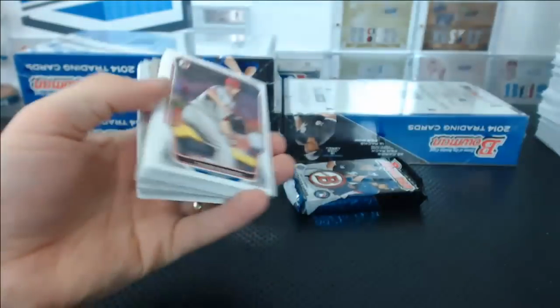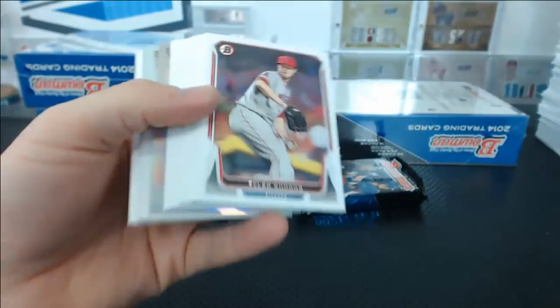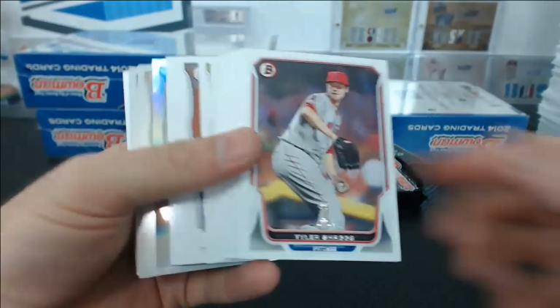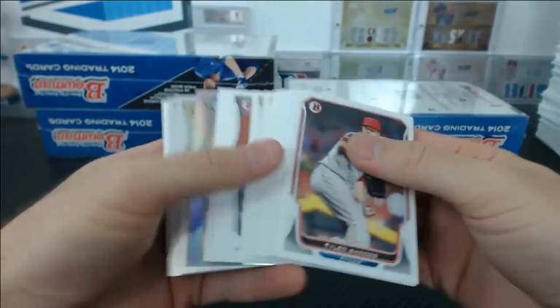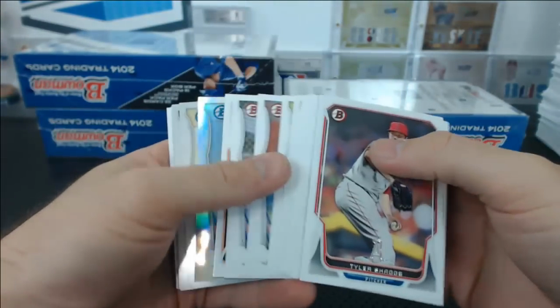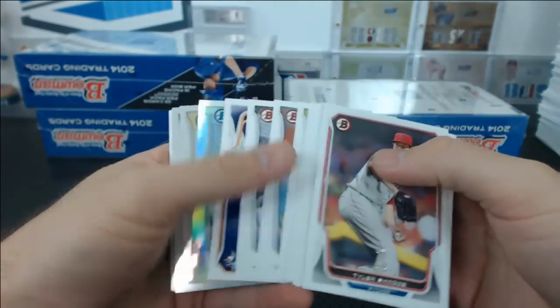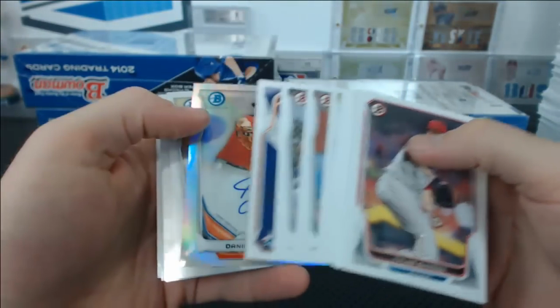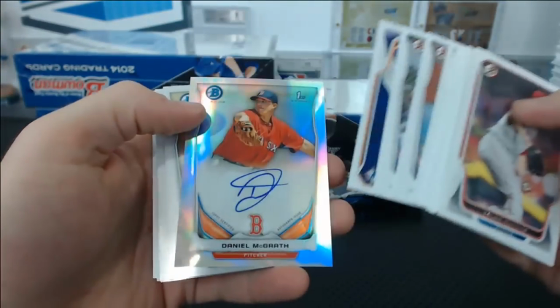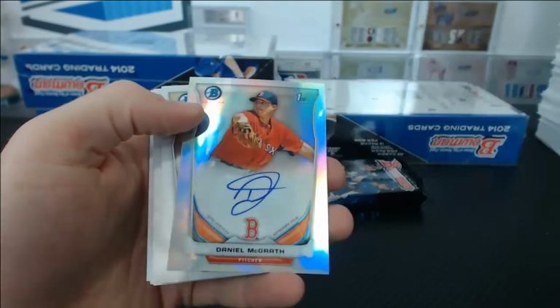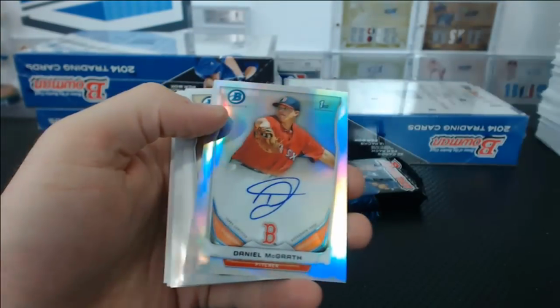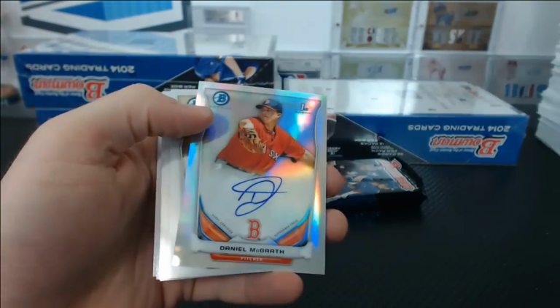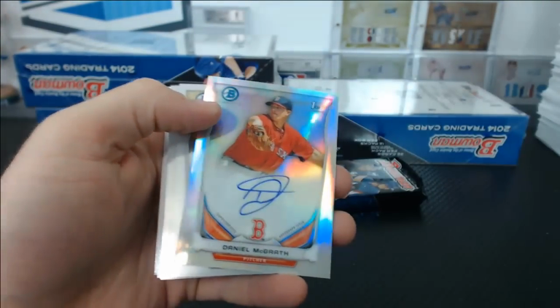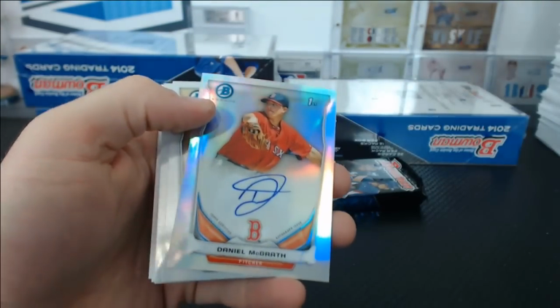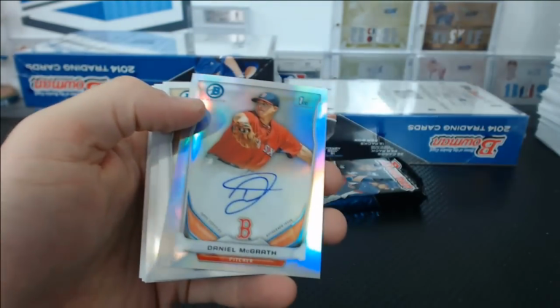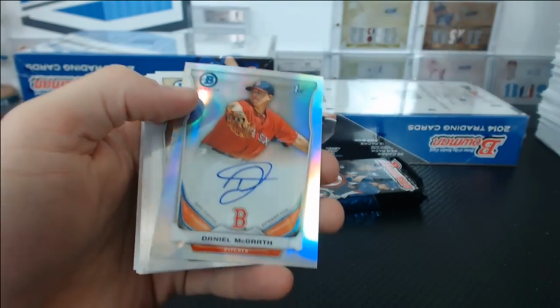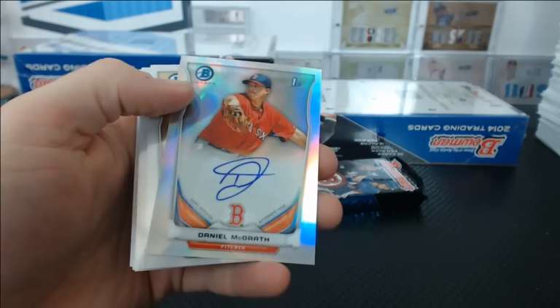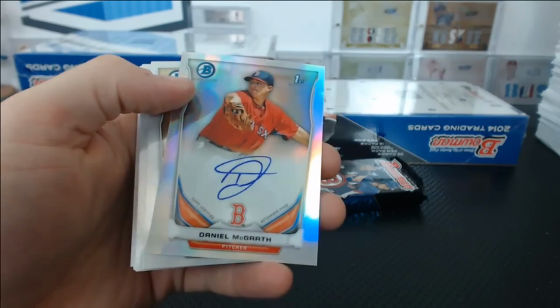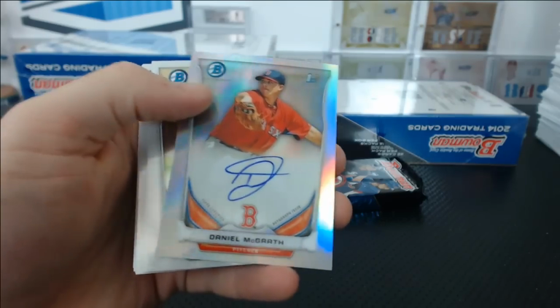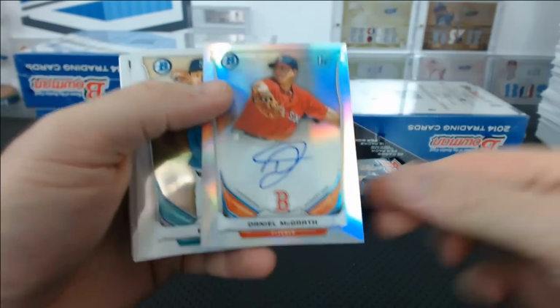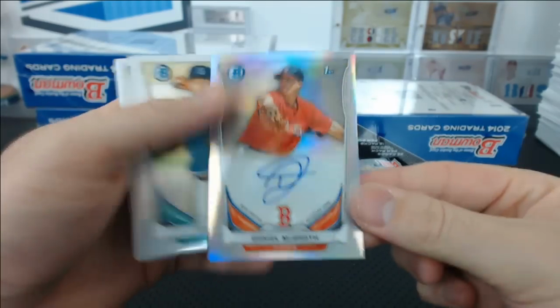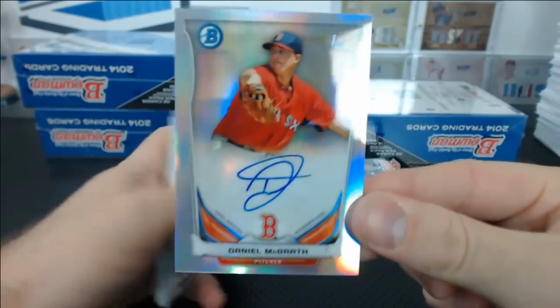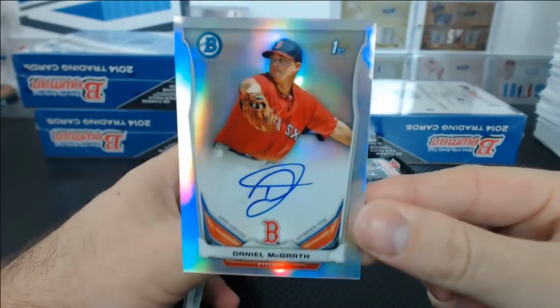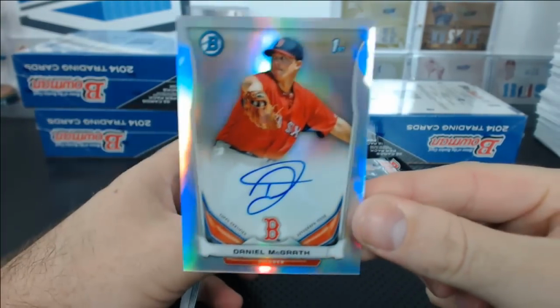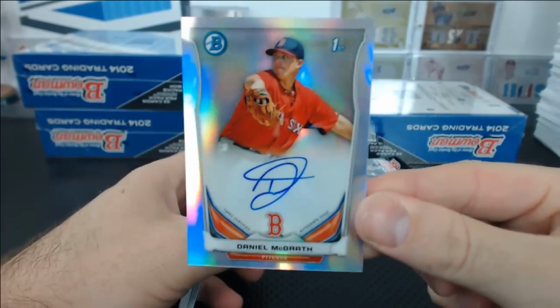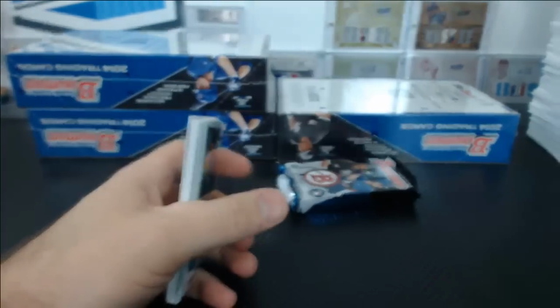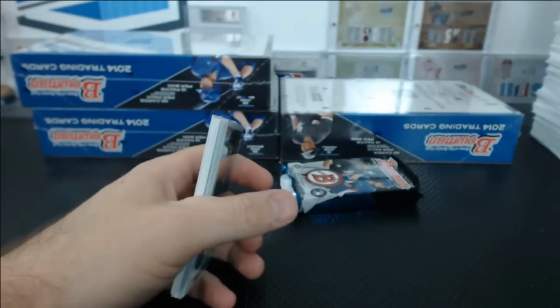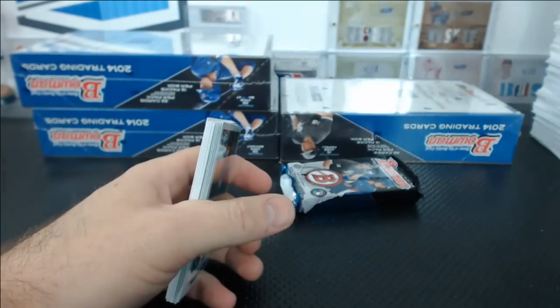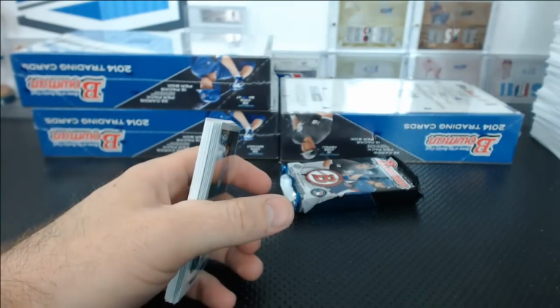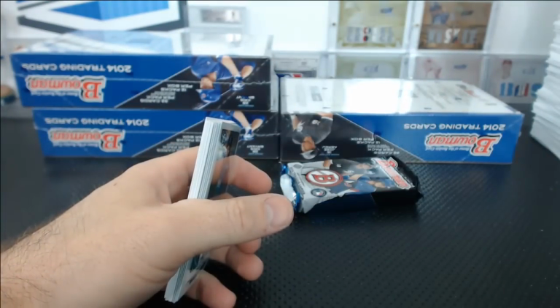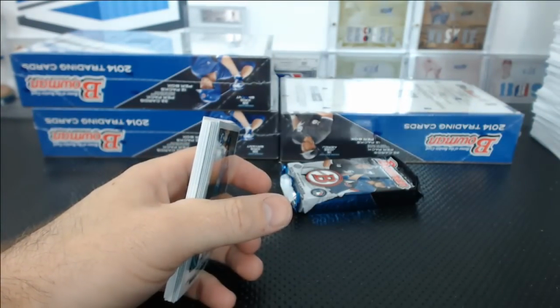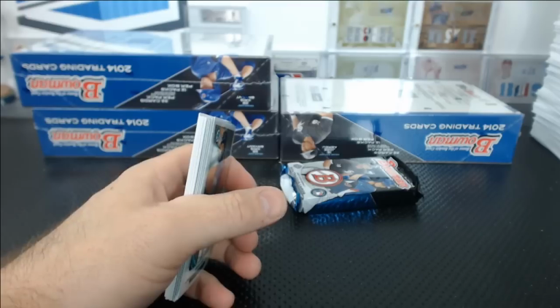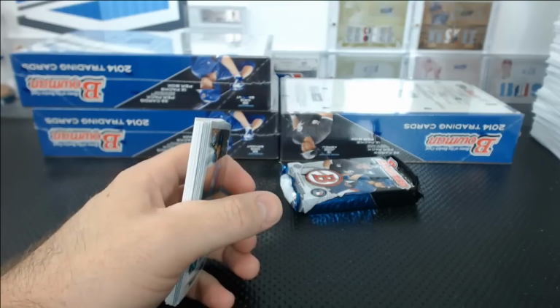No problem, Rasmus. Daniel McGrath Refractor auto, Boston Red Sox. Christopher R., number 233 of 500.